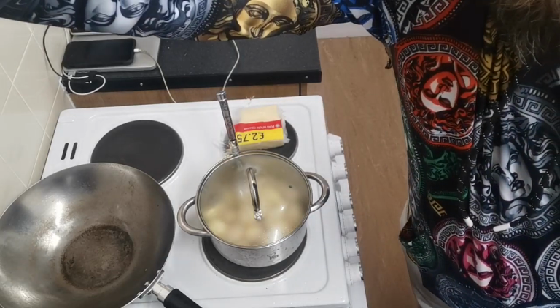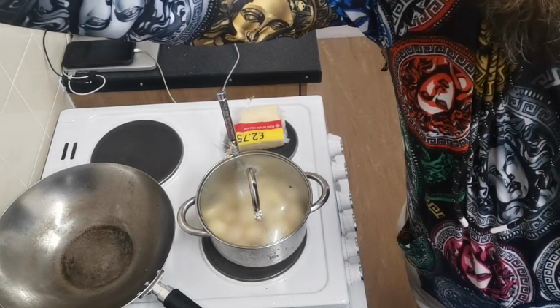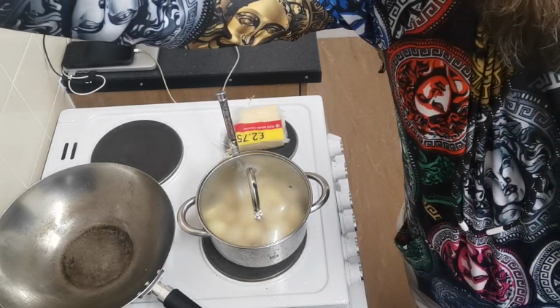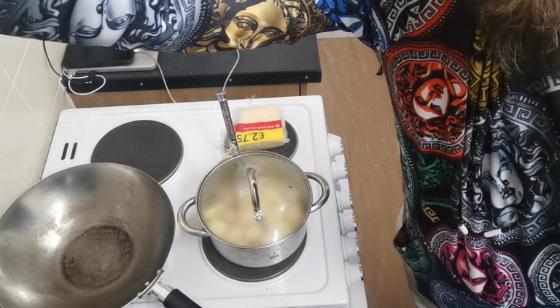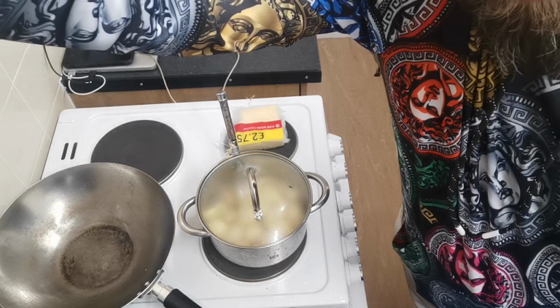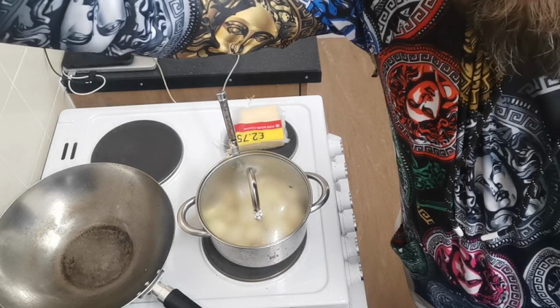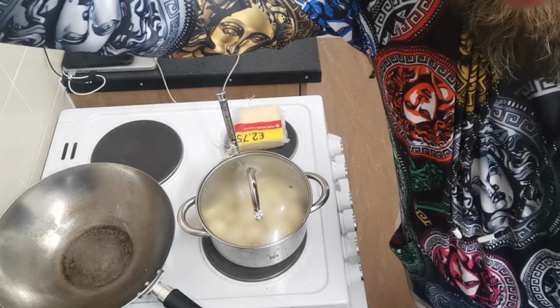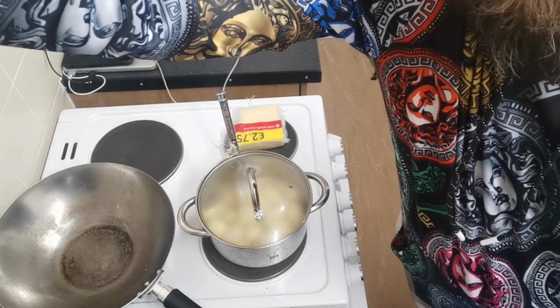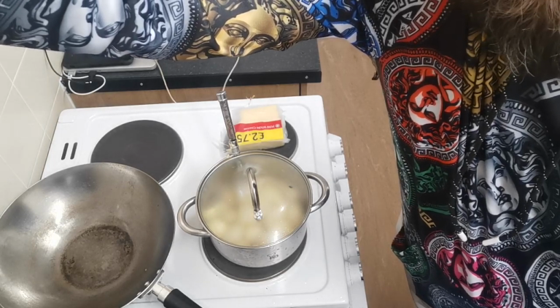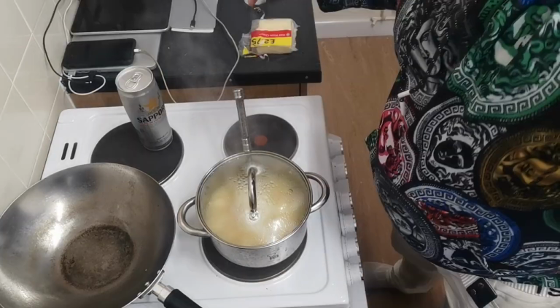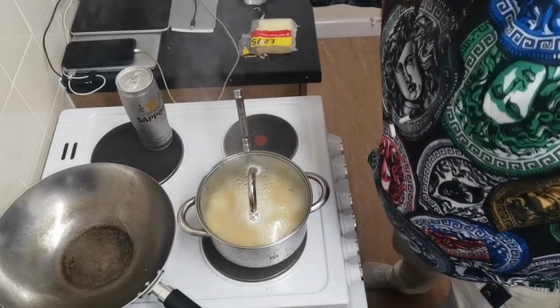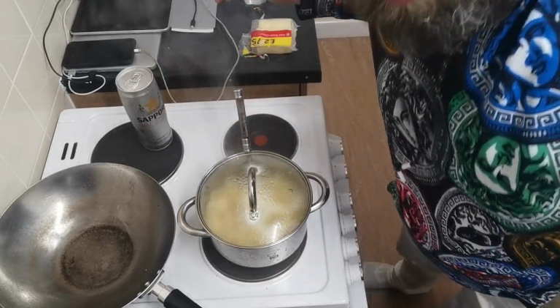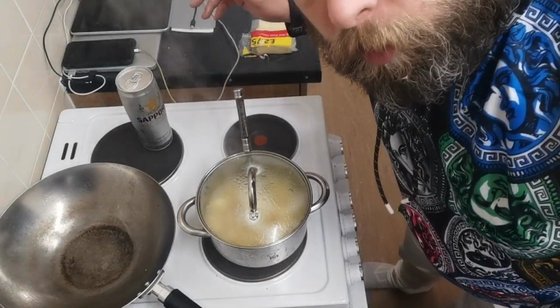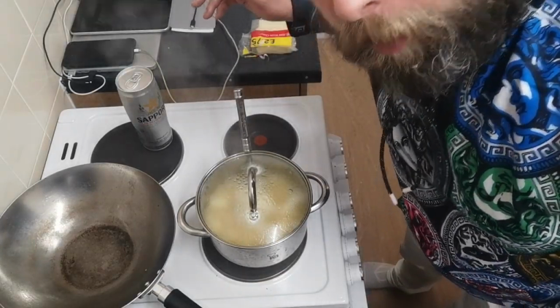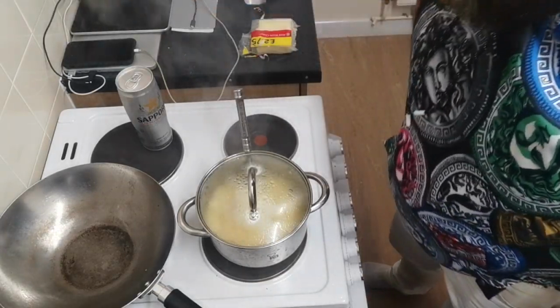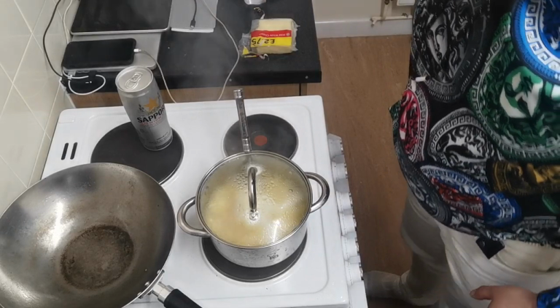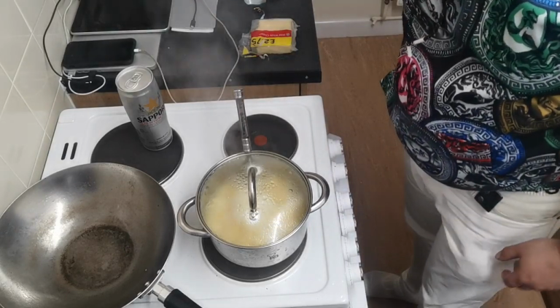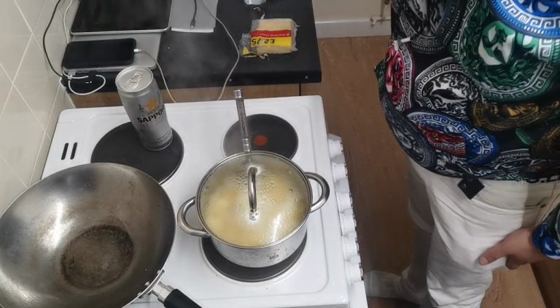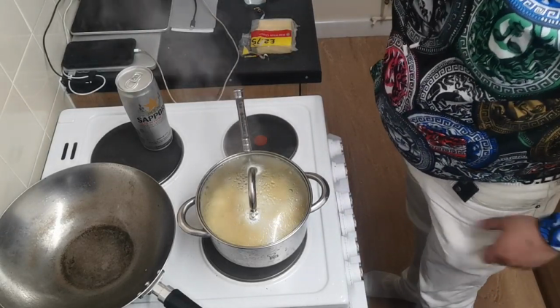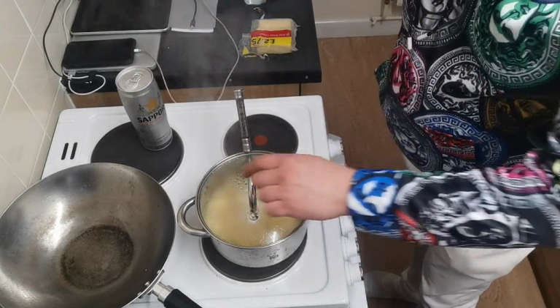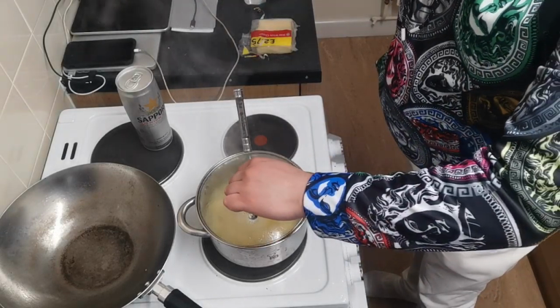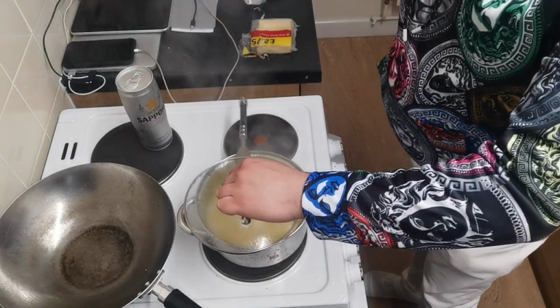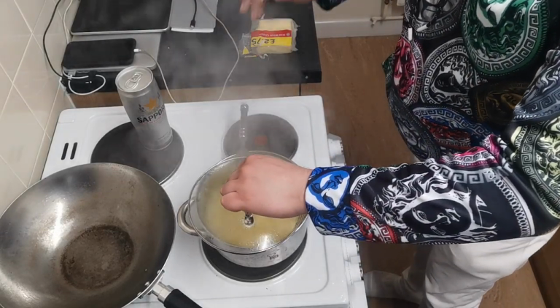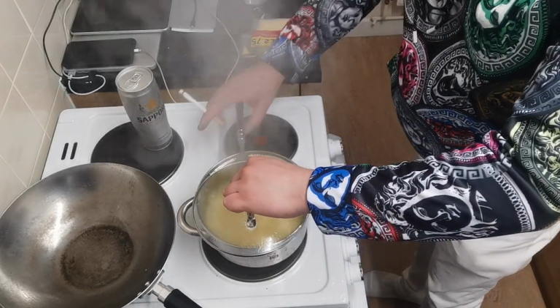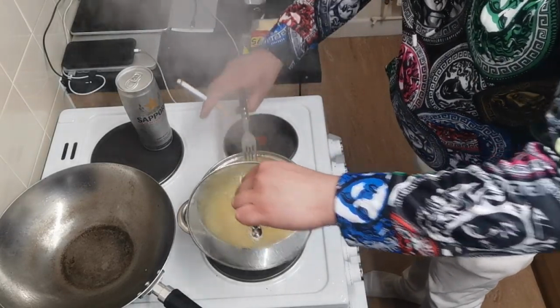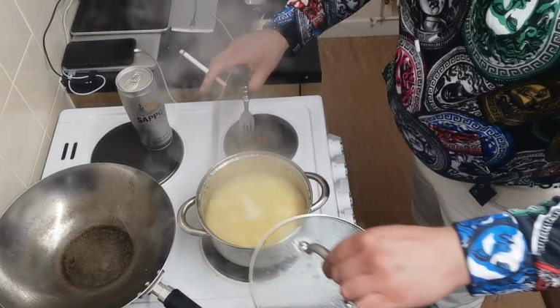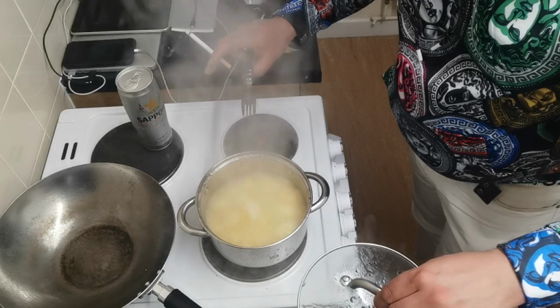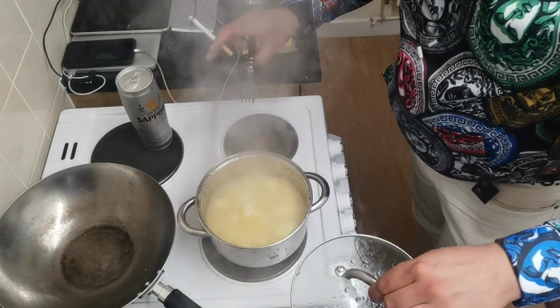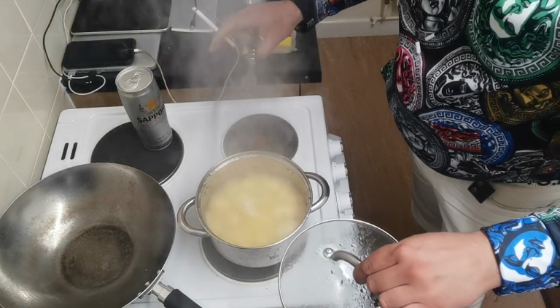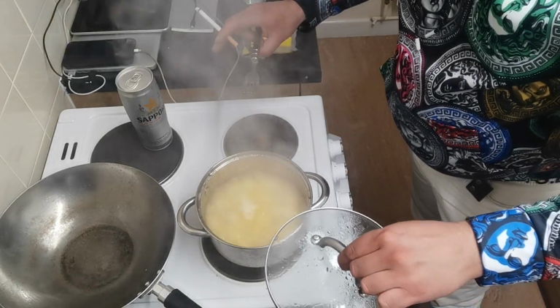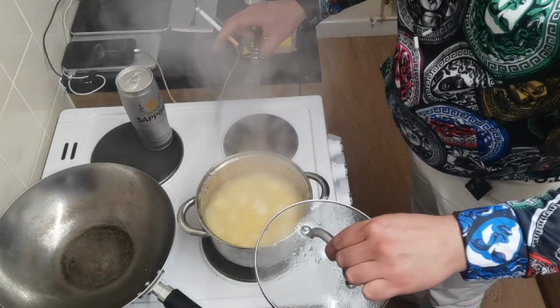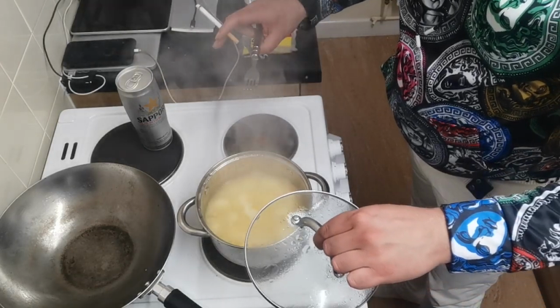We're back after about three minutes. I've now got a boiling pot of potatoes.